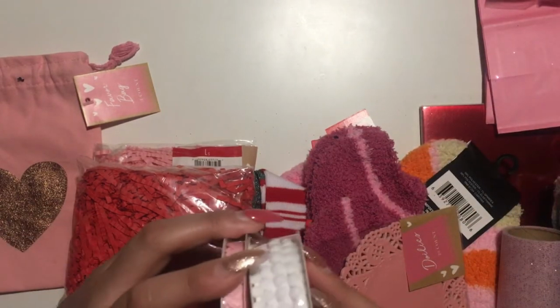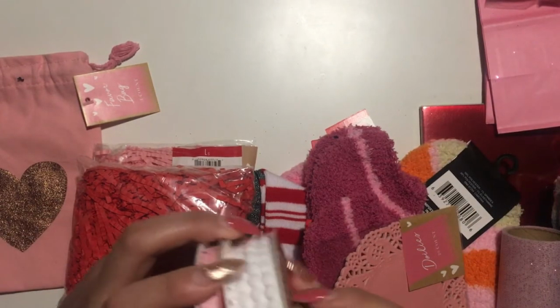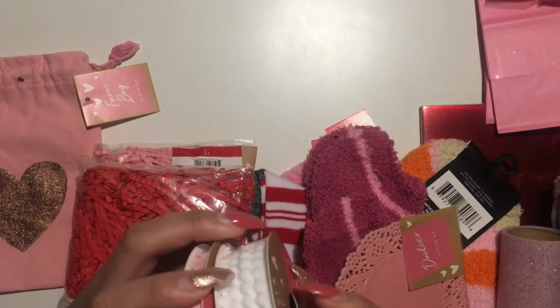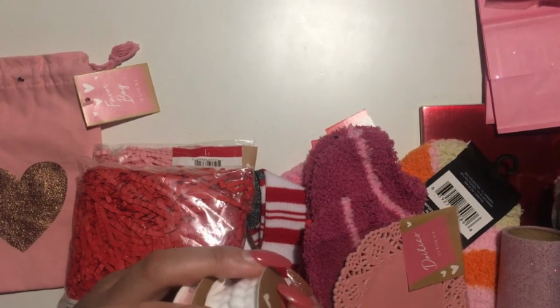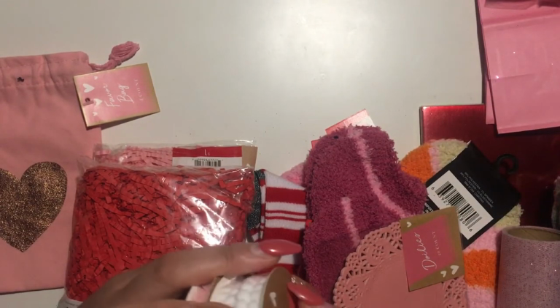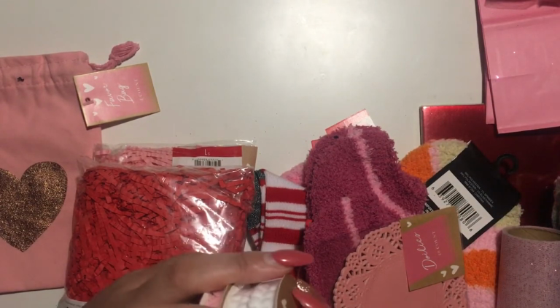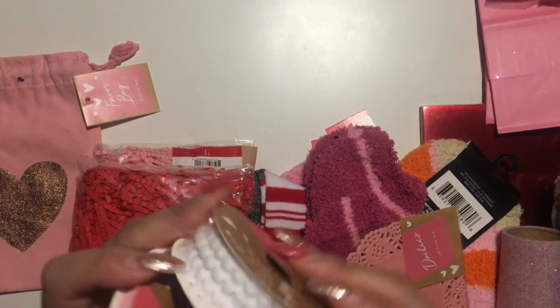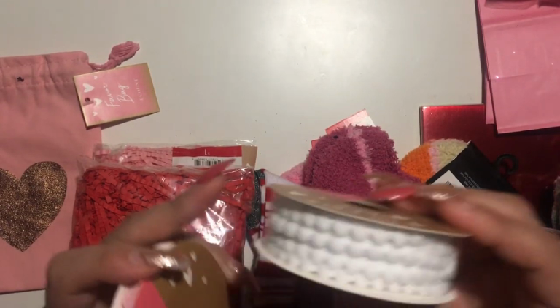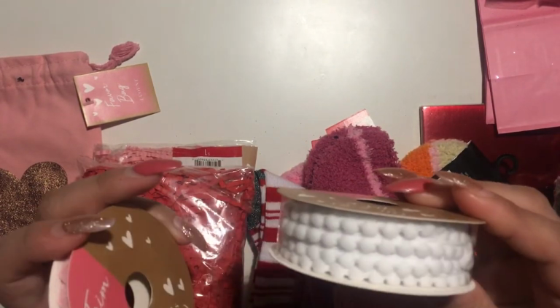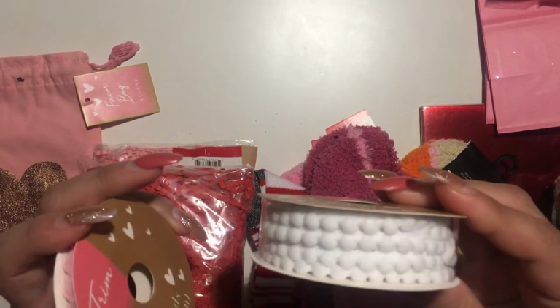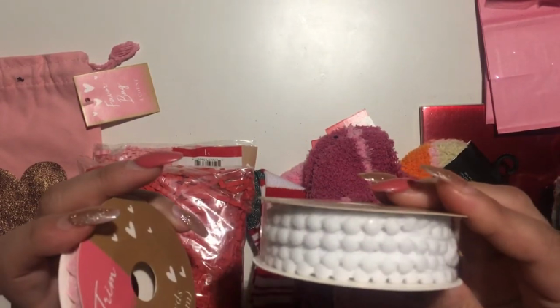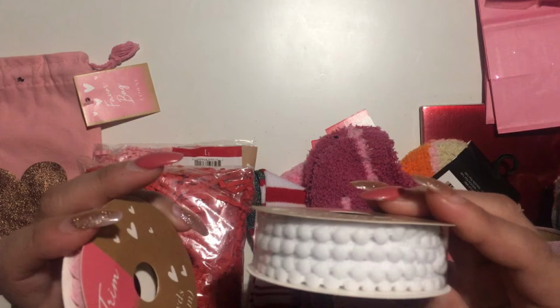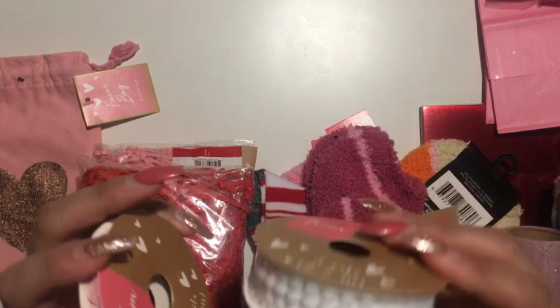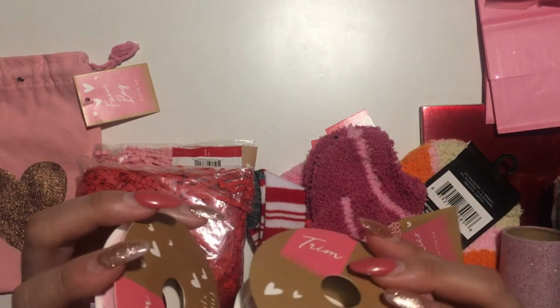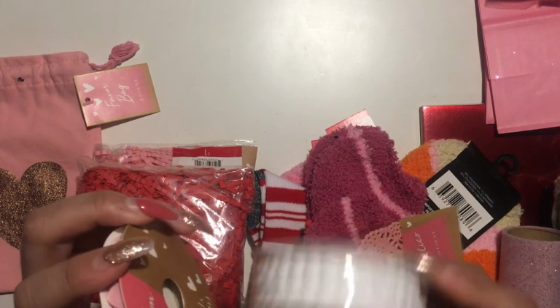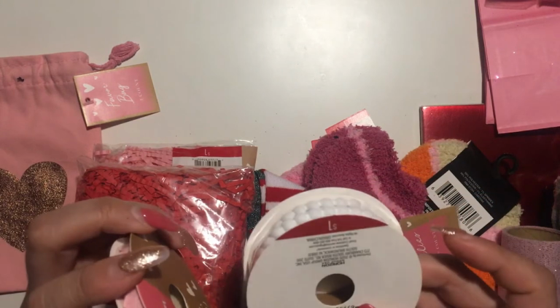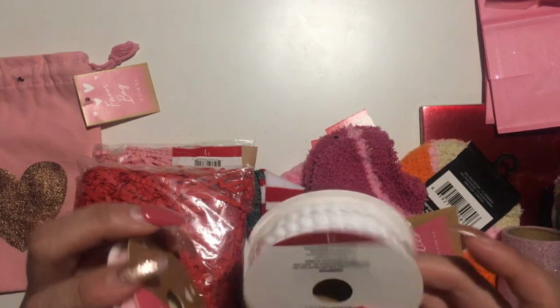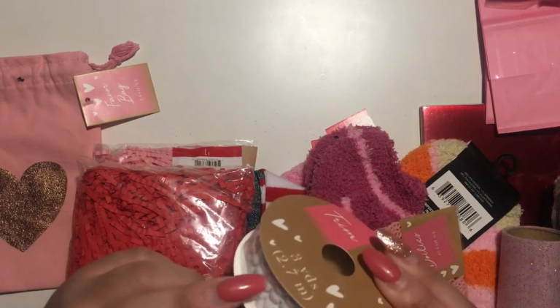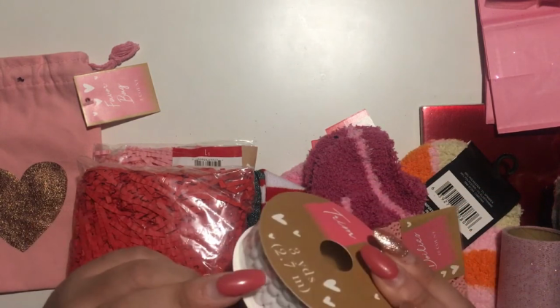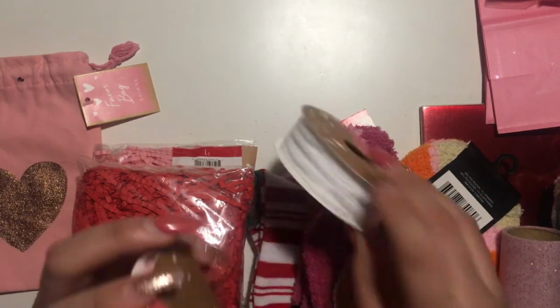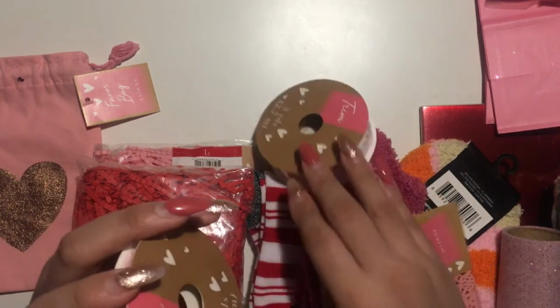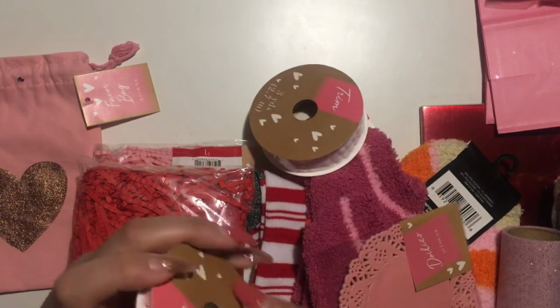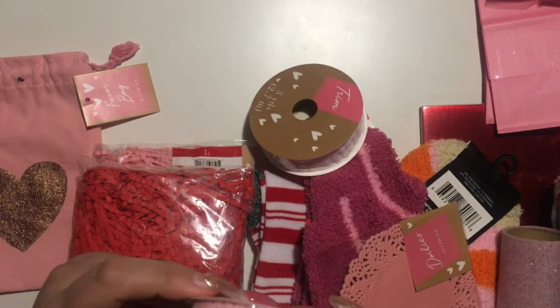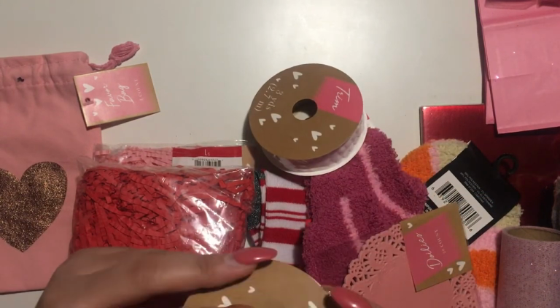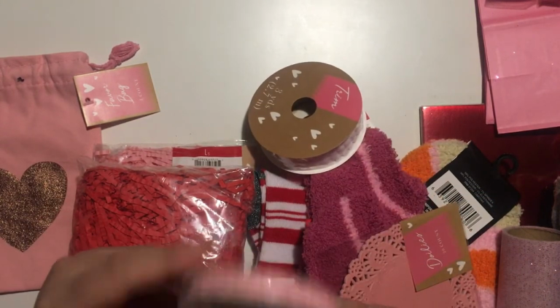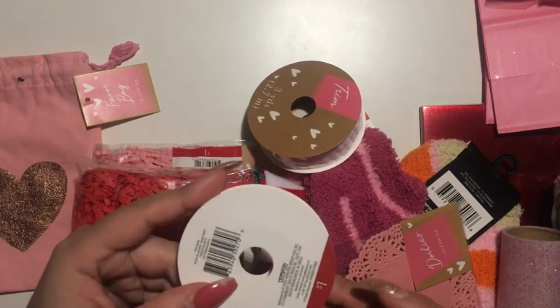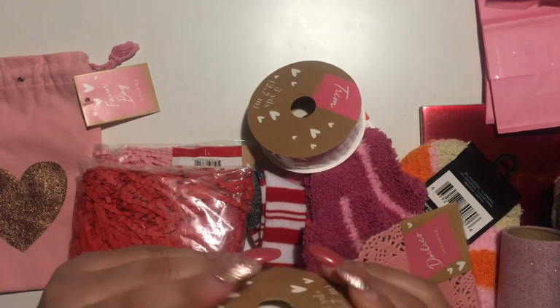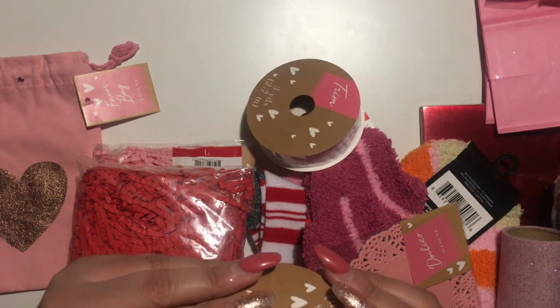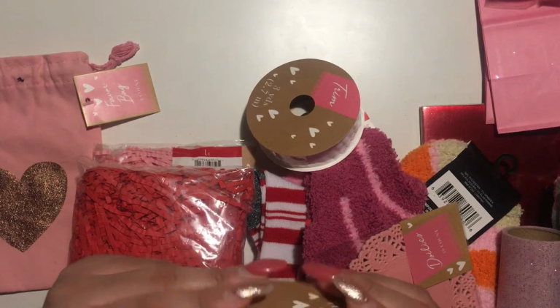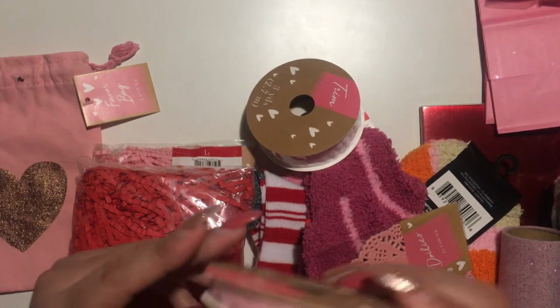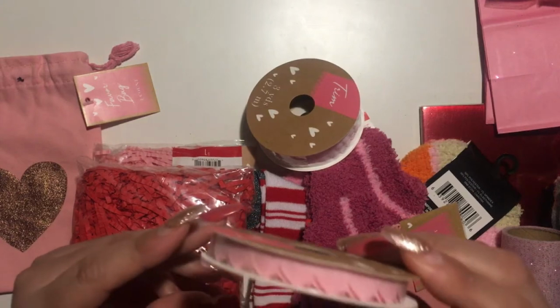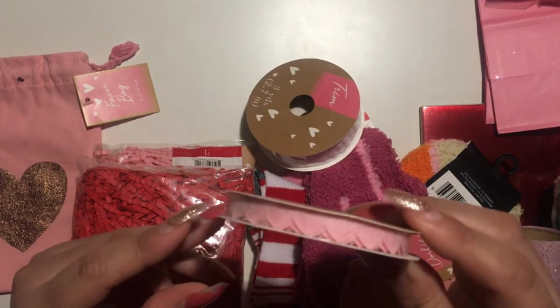I also got this trim — I think a dollar was a really good price for this trim. And then this one is also a dollar for the hearts trim.